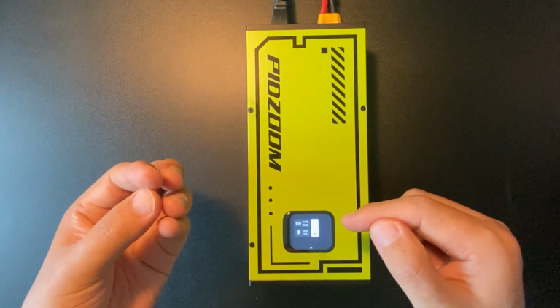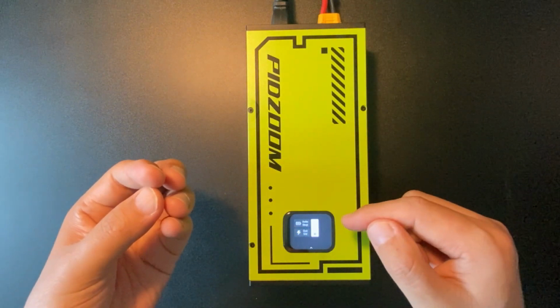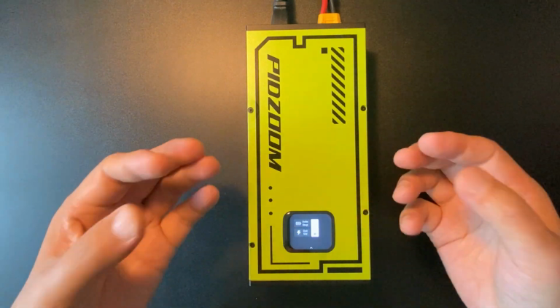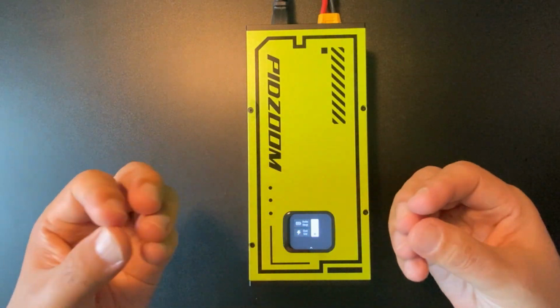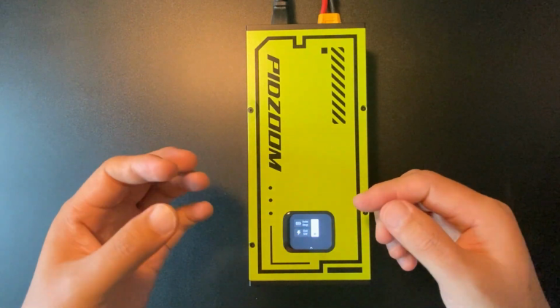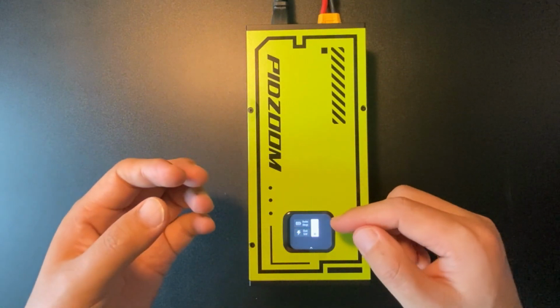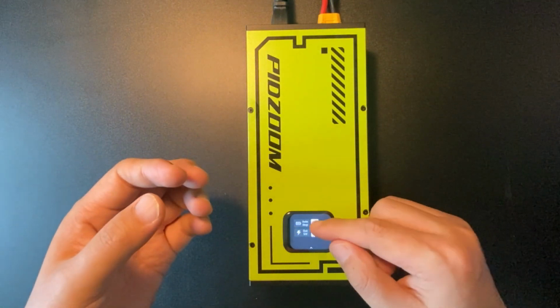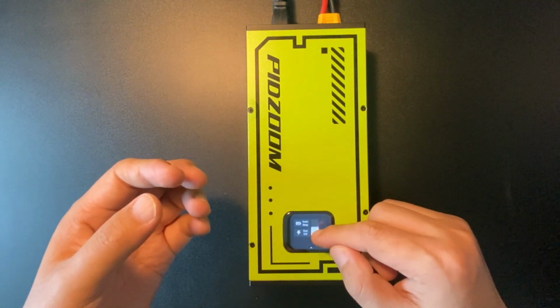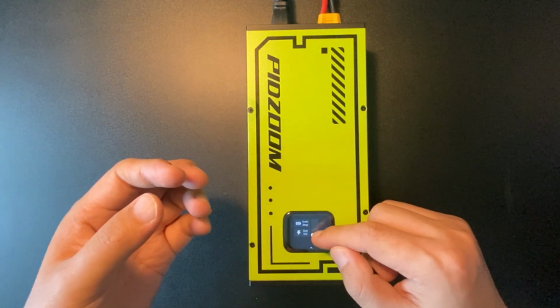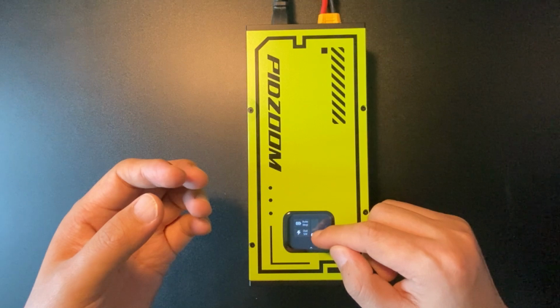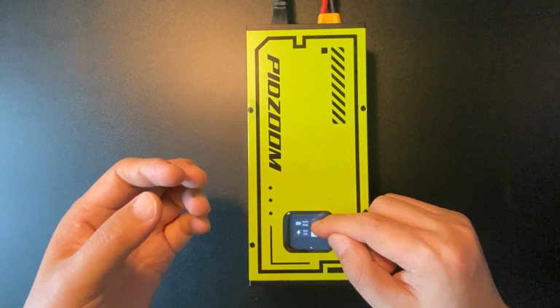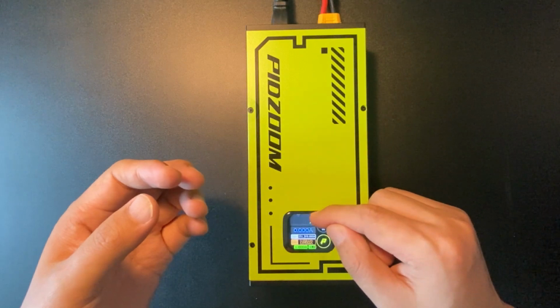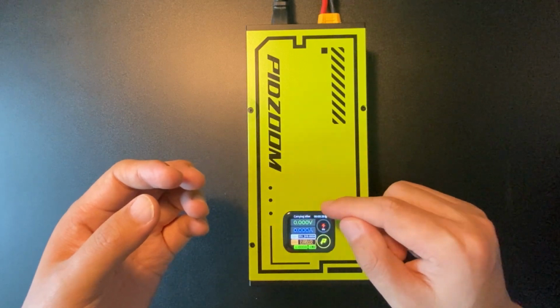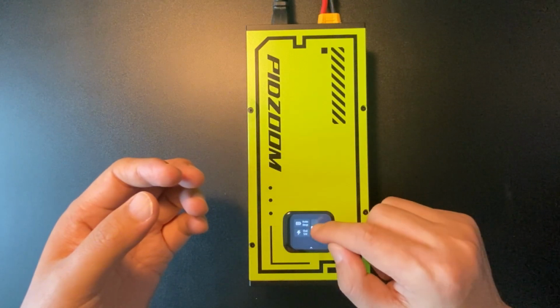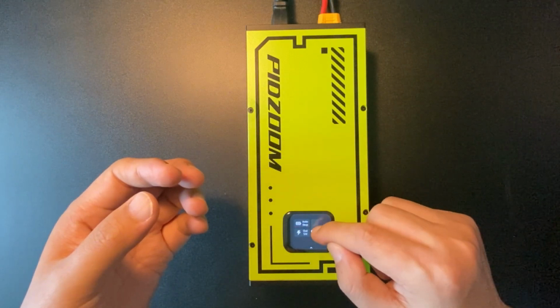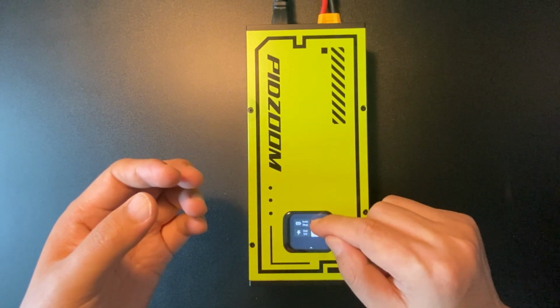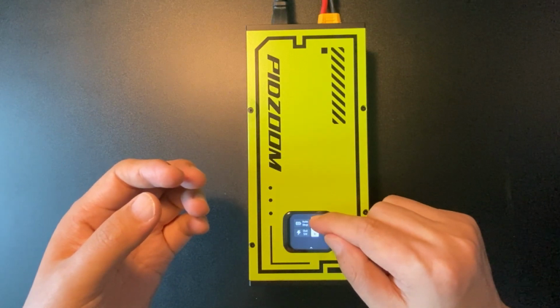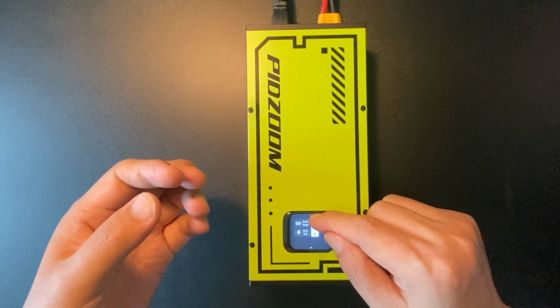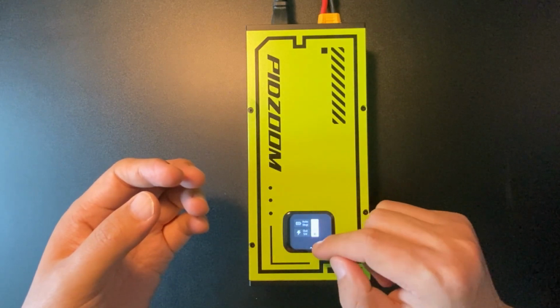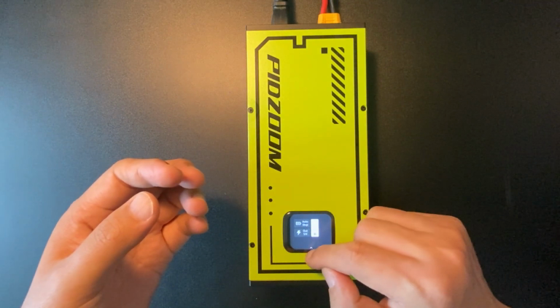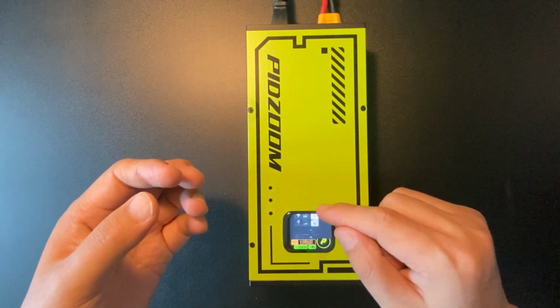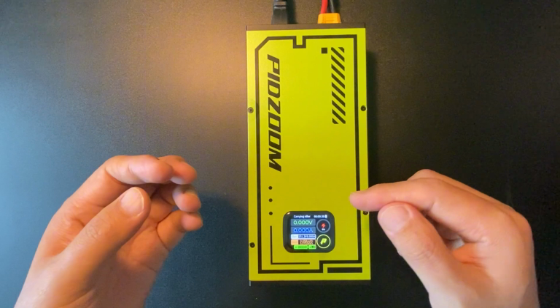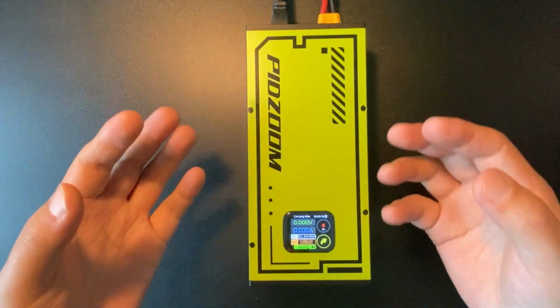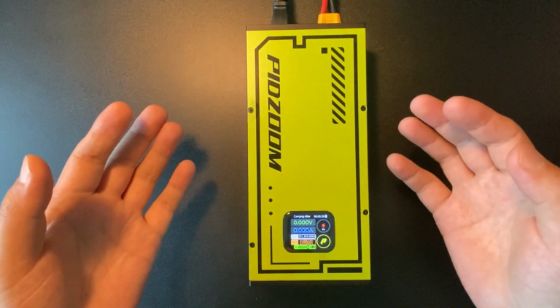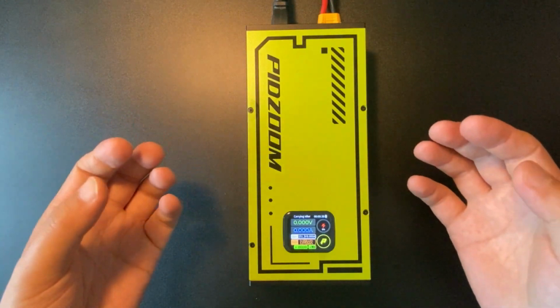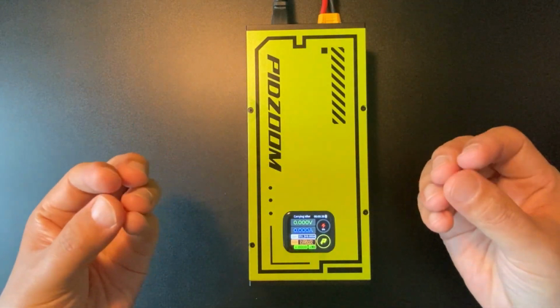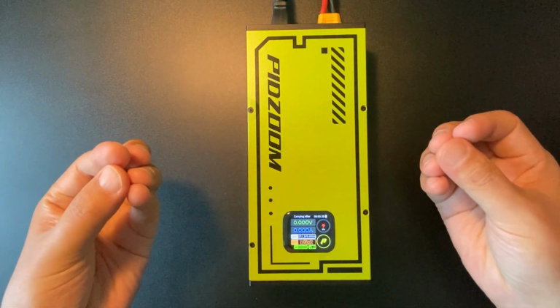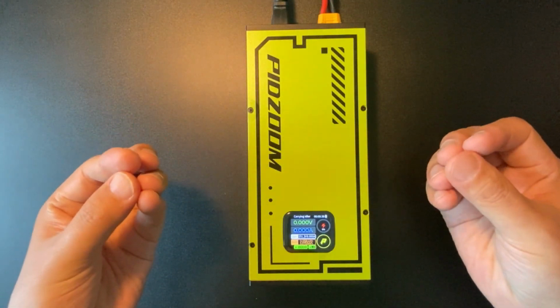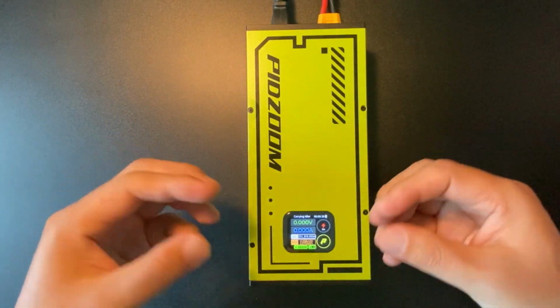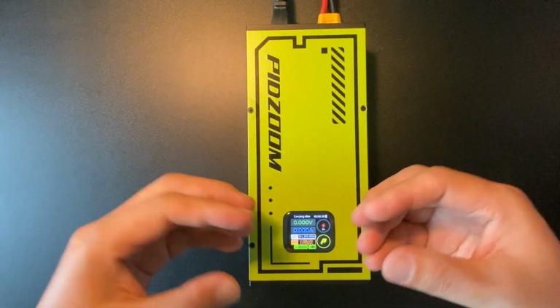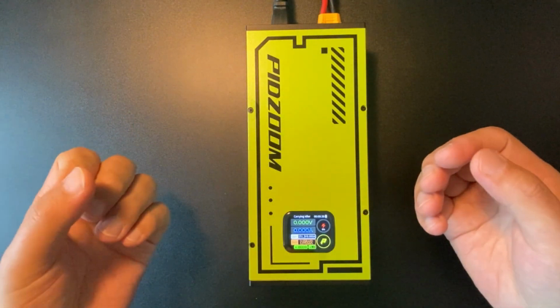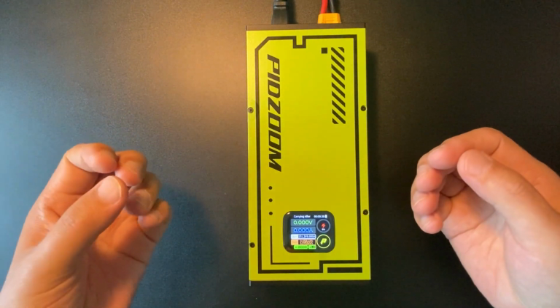You can adjust the brightness of the screen by sliding that slider. That's basically all we can set on that screen.